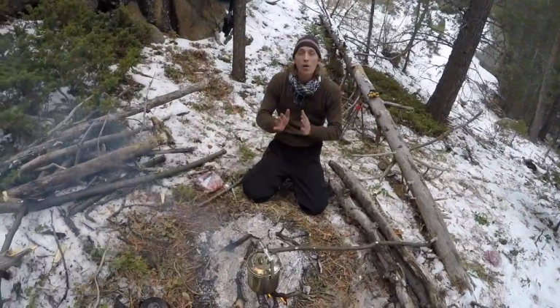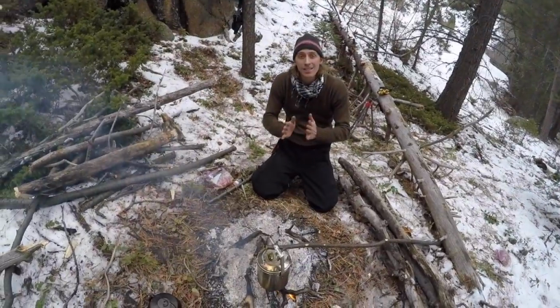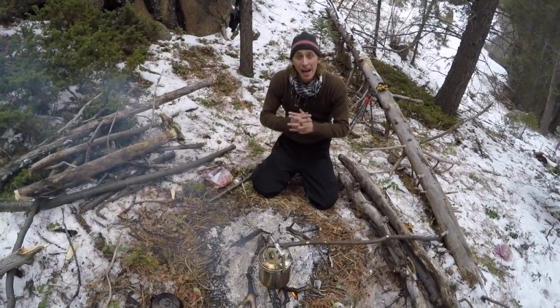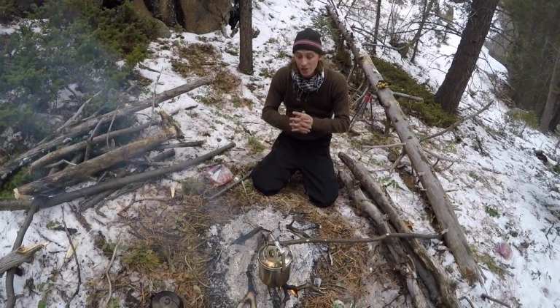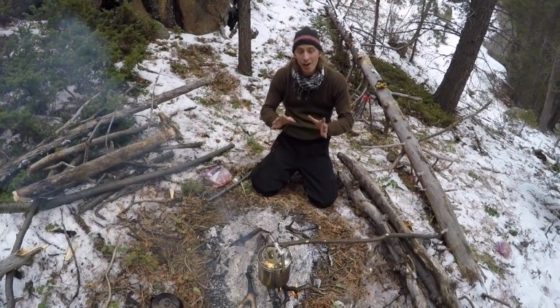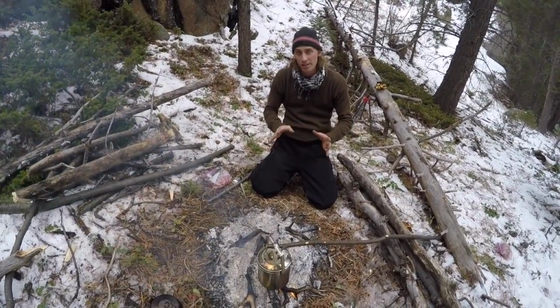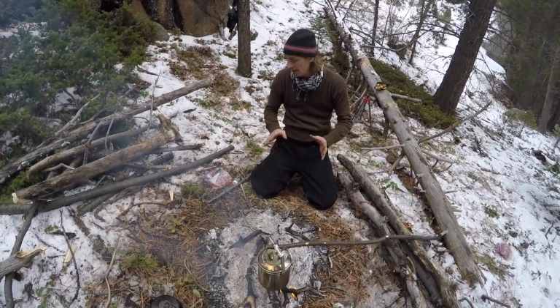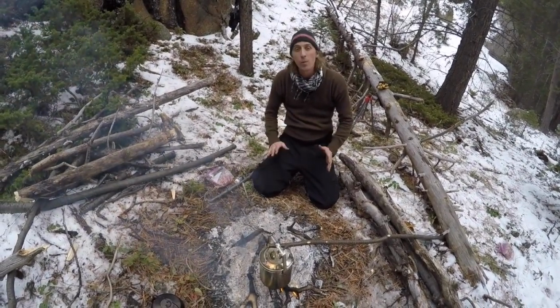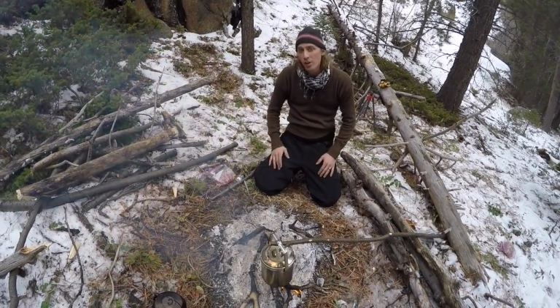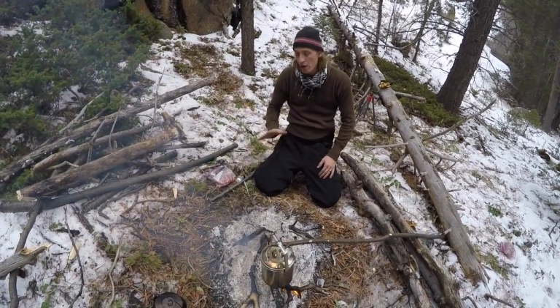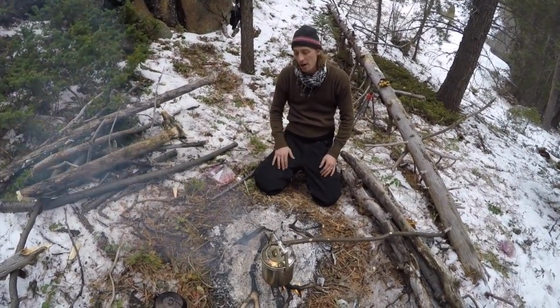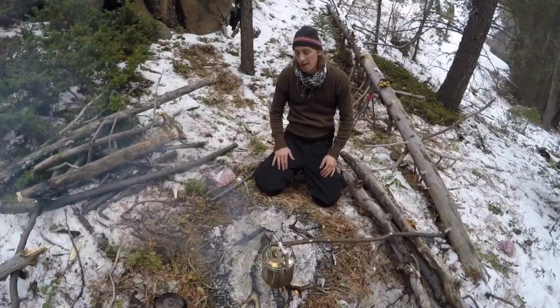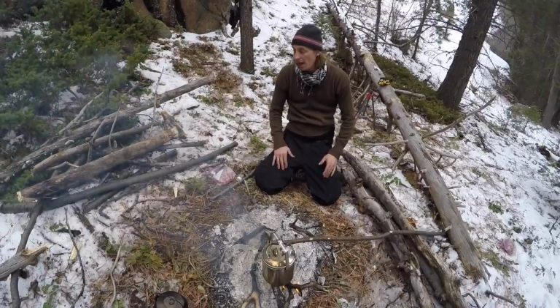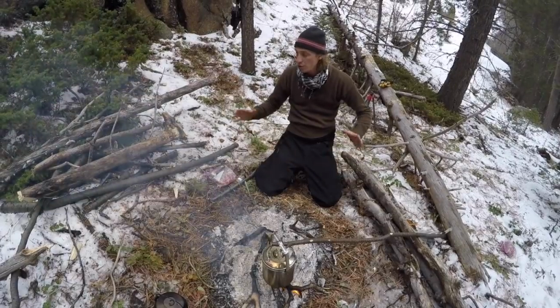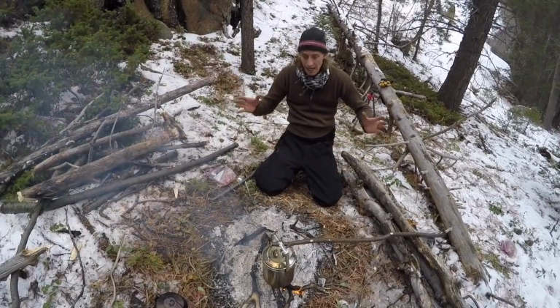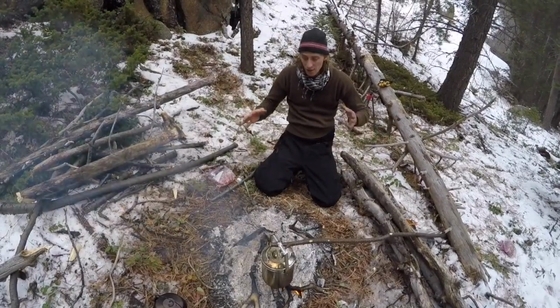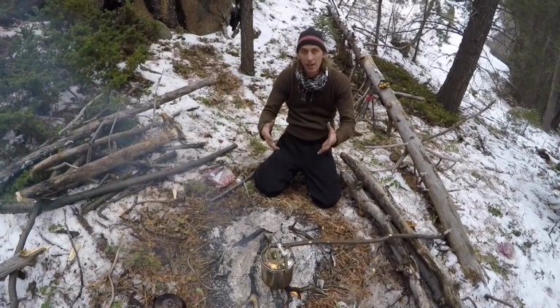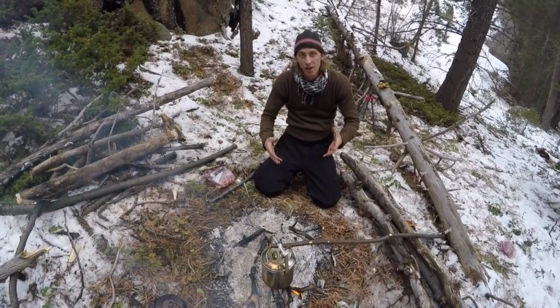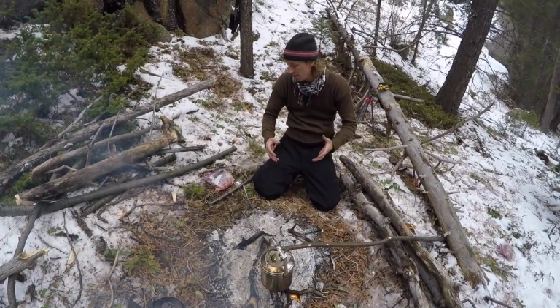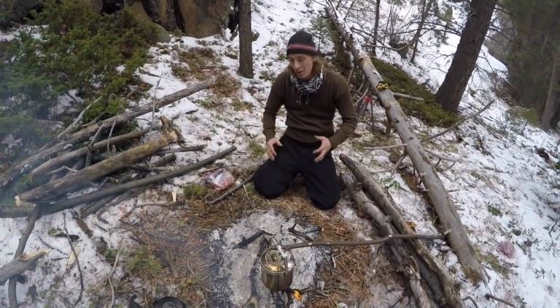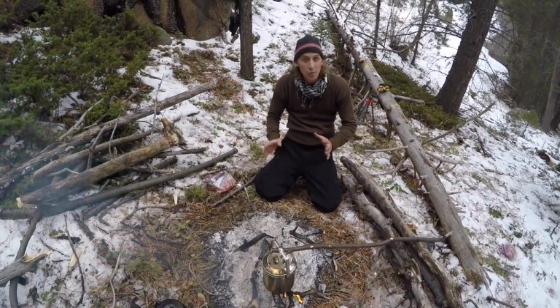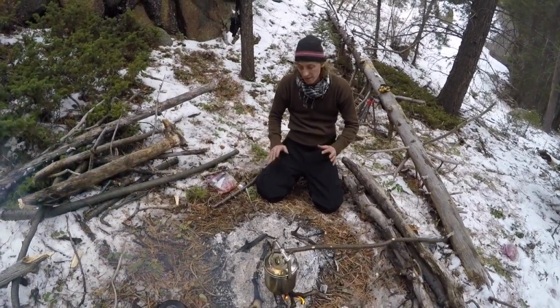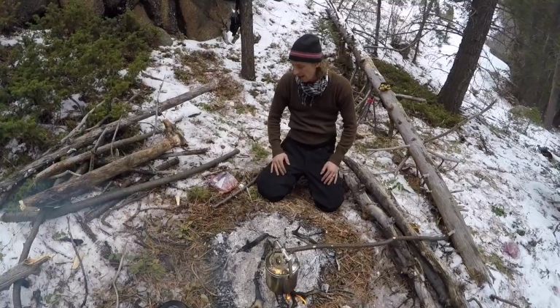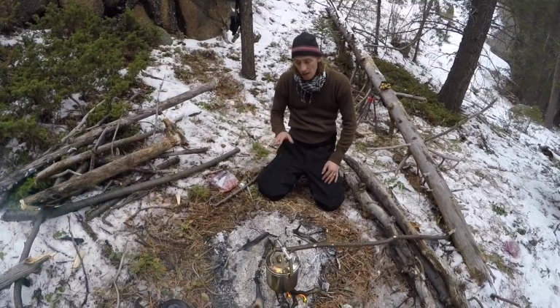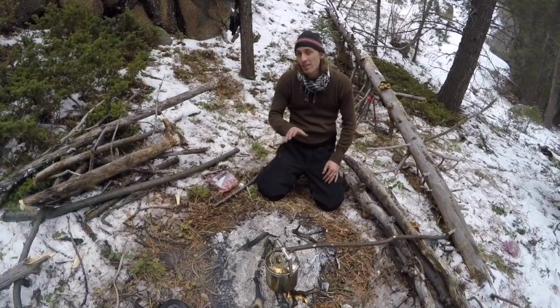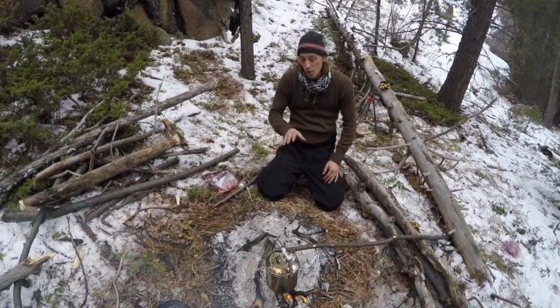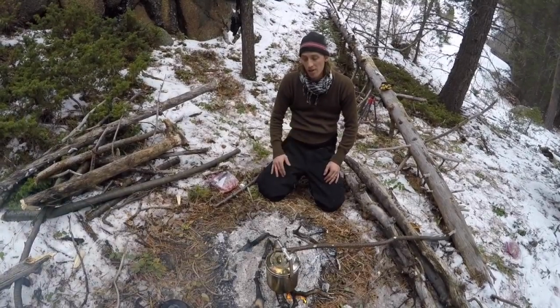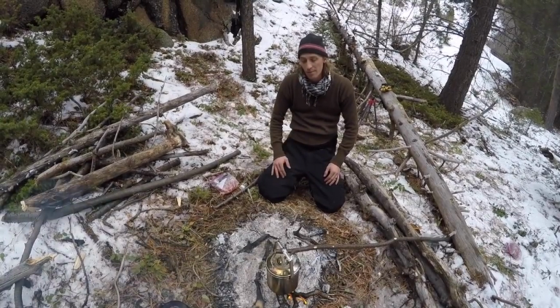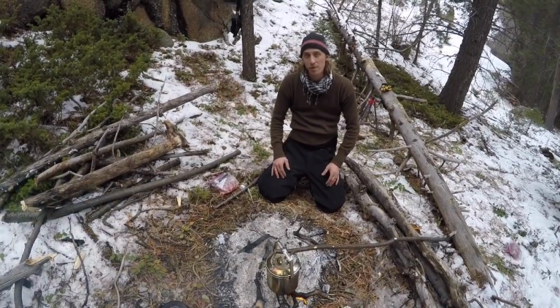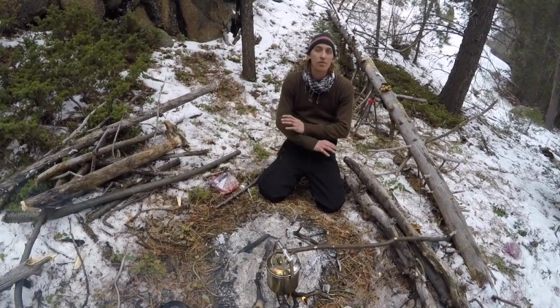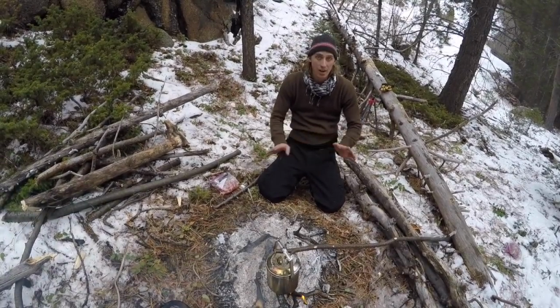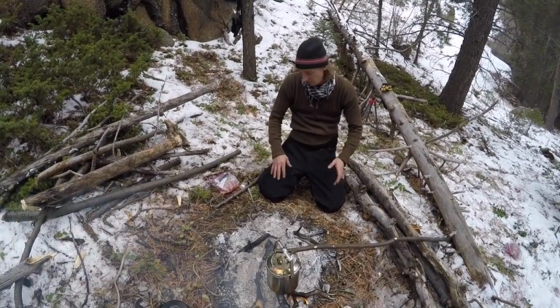Okay guys, today I'm going to teach you how to cook steak. But what are you going to do if you don't have a frying pan, anything to hang it over the fire with? You don't have a grill, nothing like that. This is a great way to cook steak that people have been doing for thousands of years.